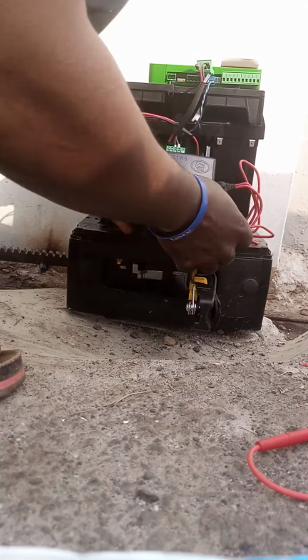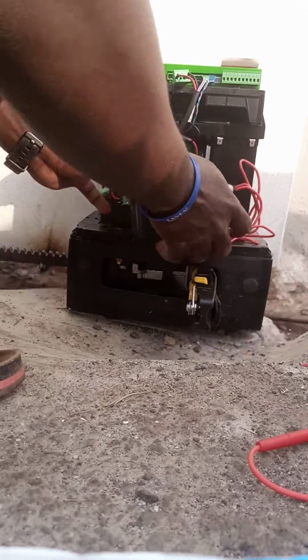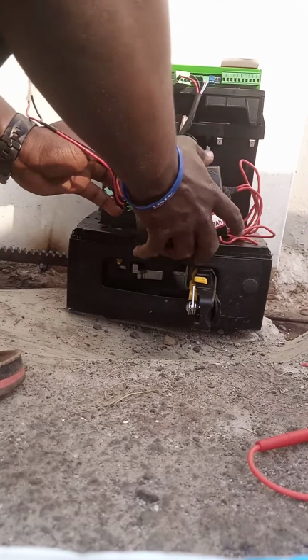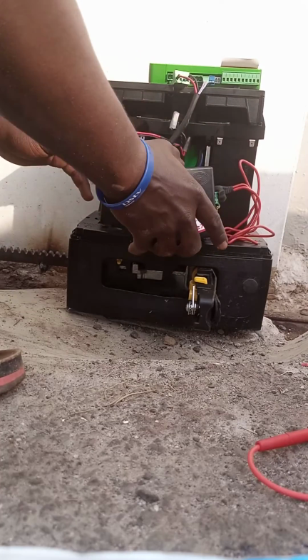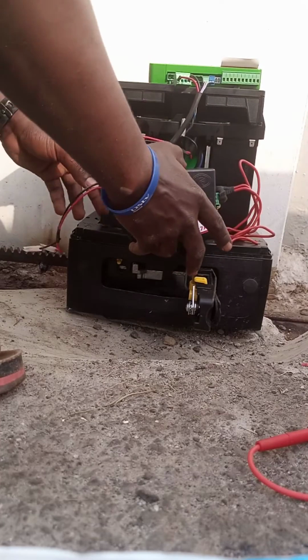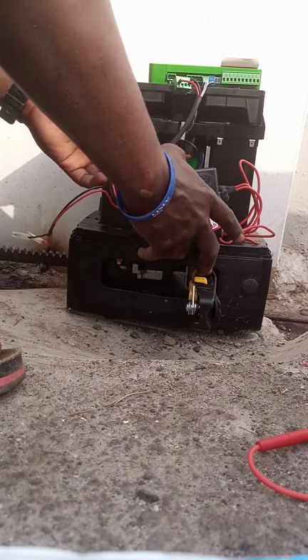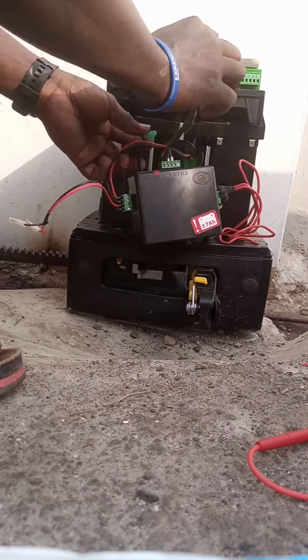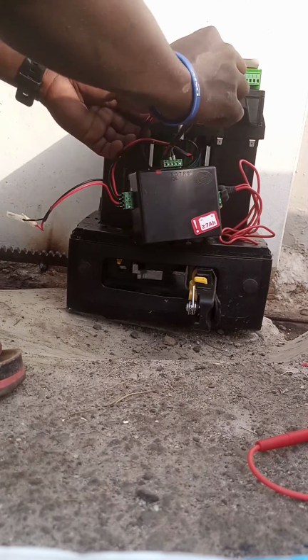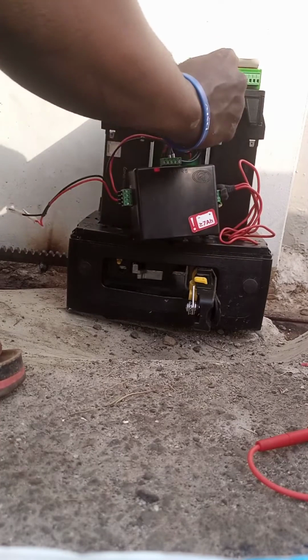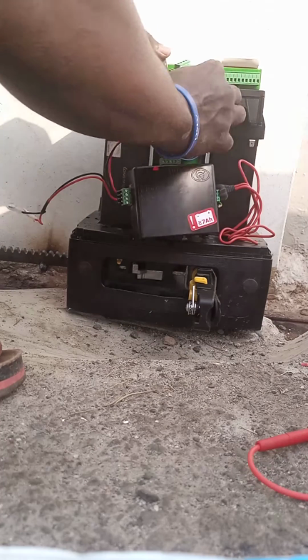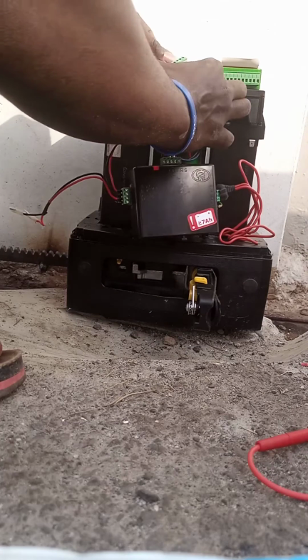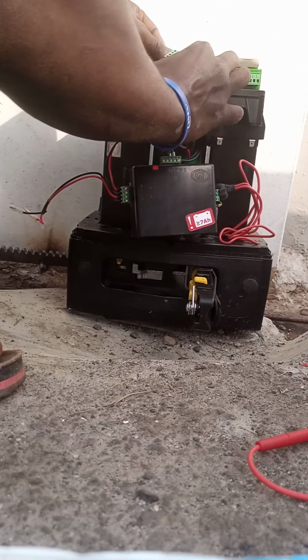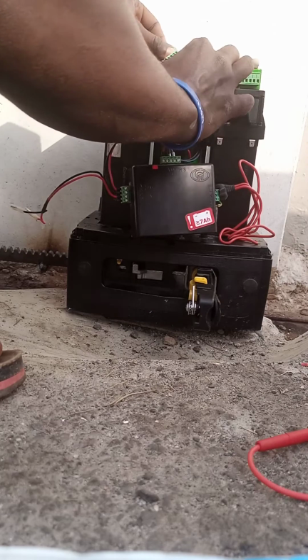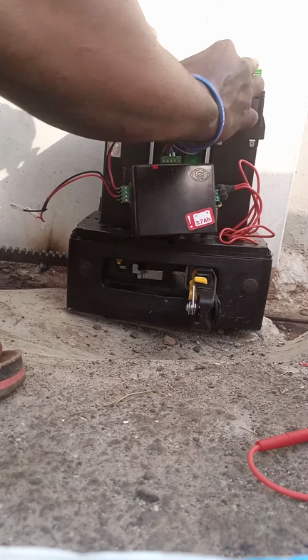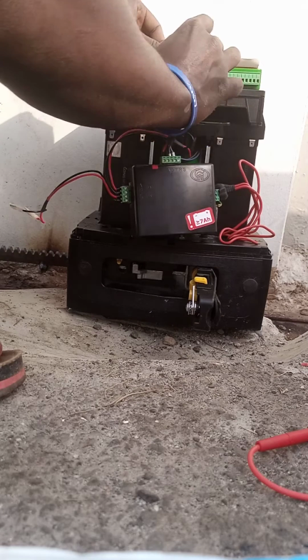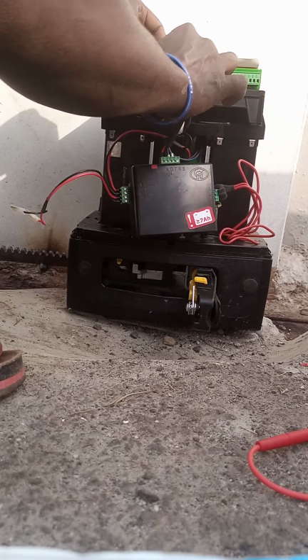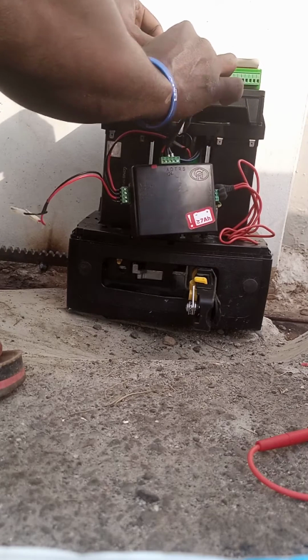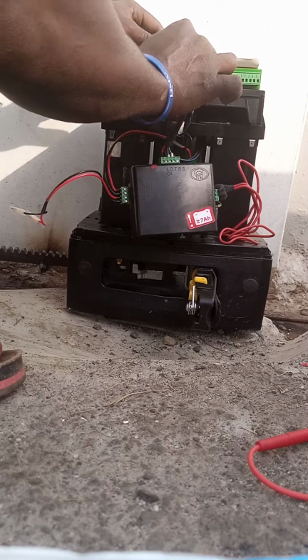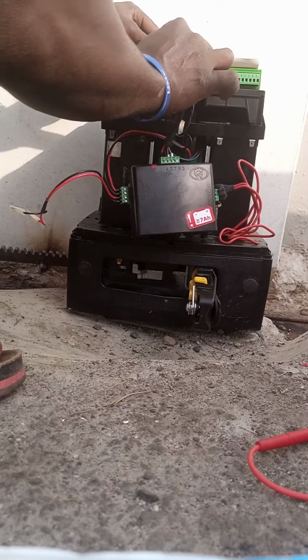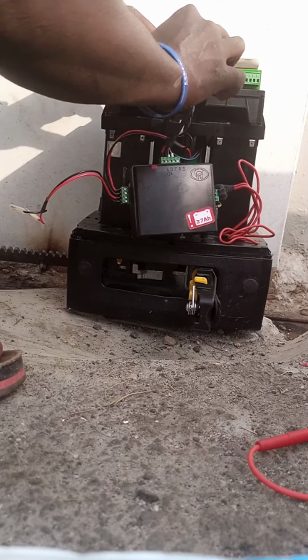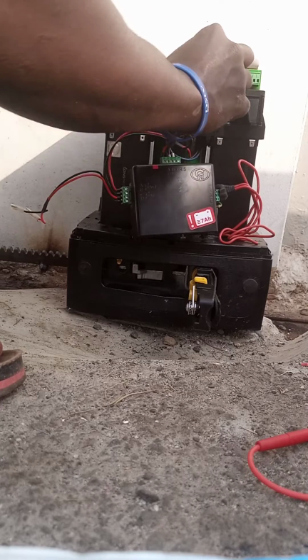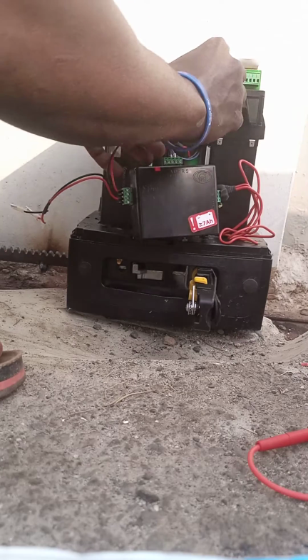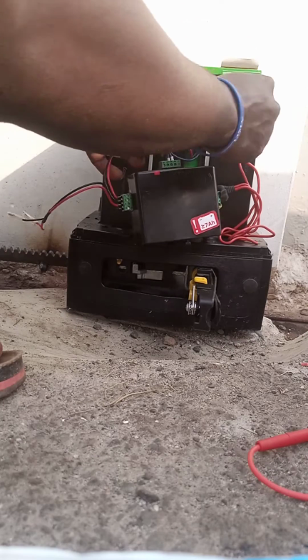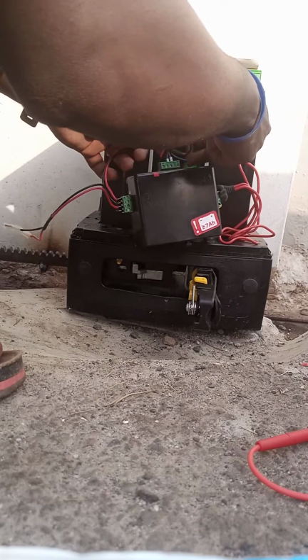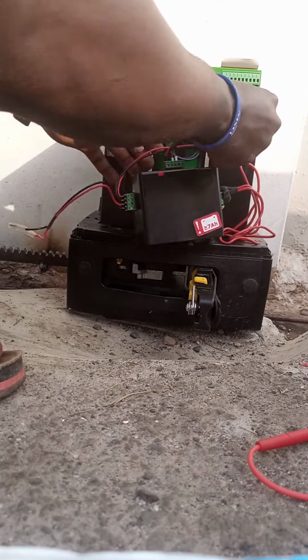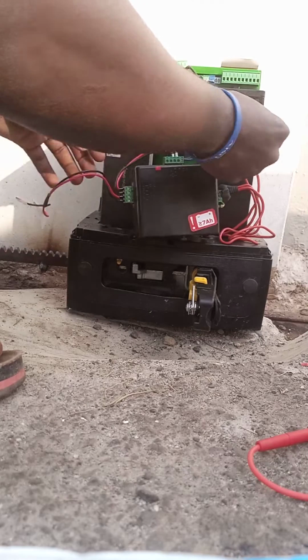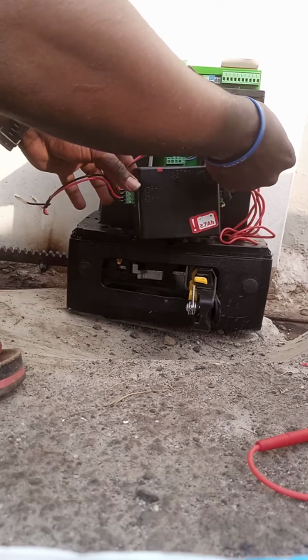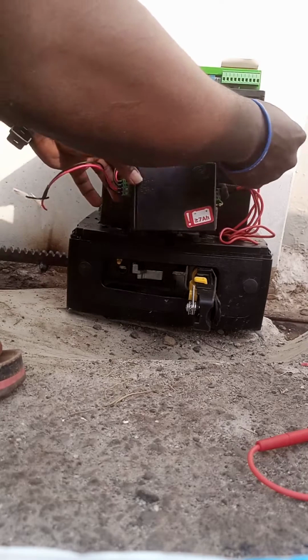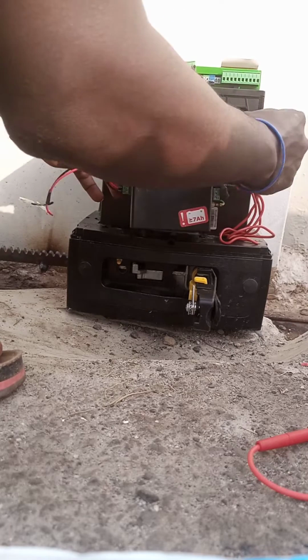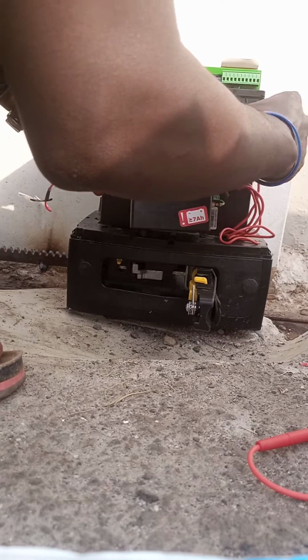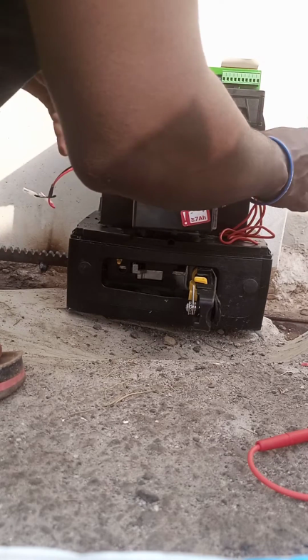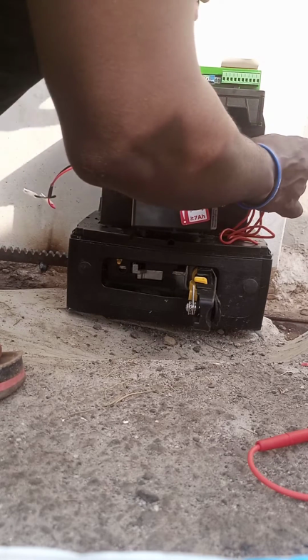If you touch it, it might give you a shock. I'm connecting the one coming from the motor. We'll notice that we have red and black.